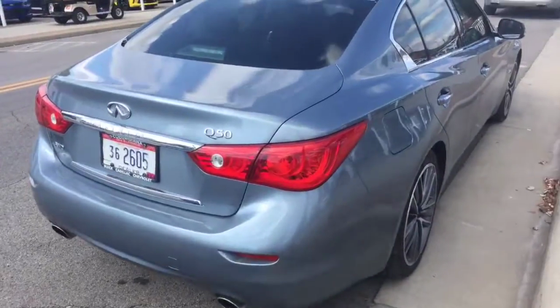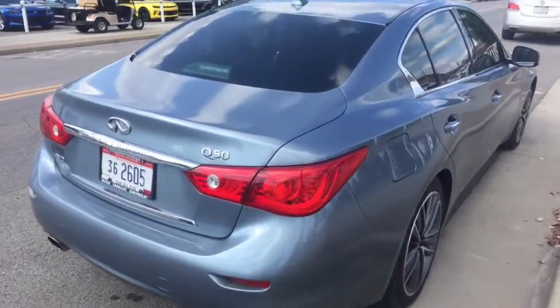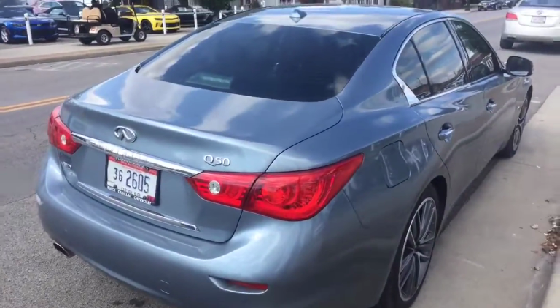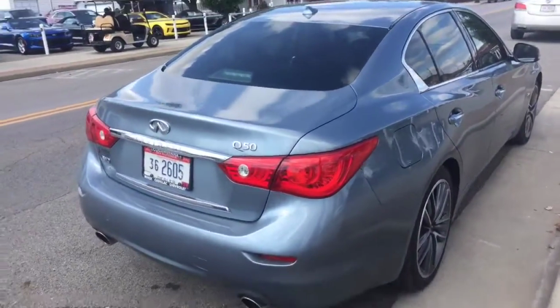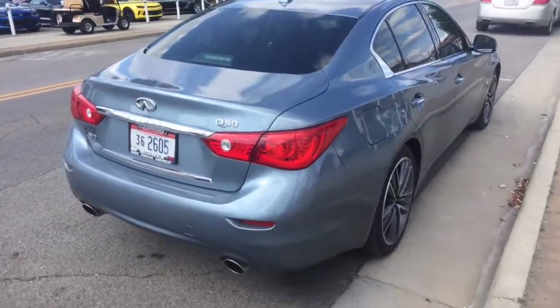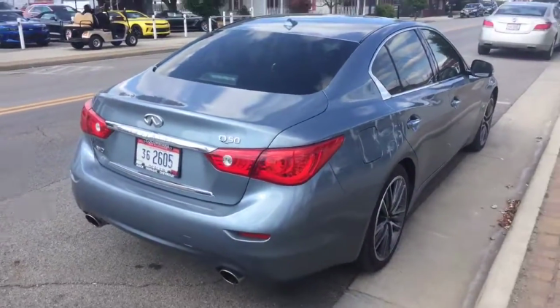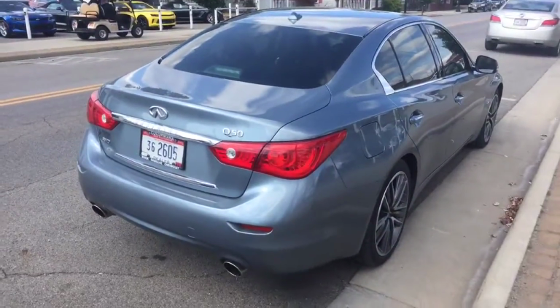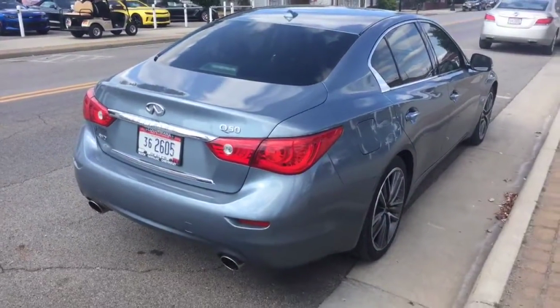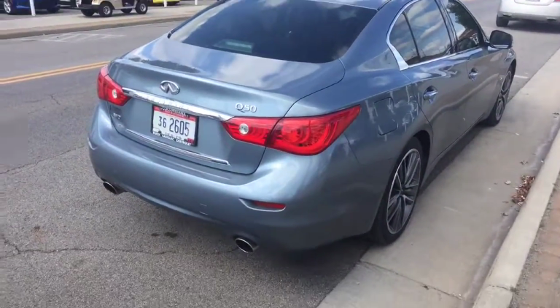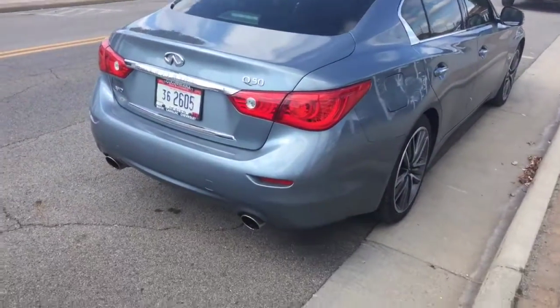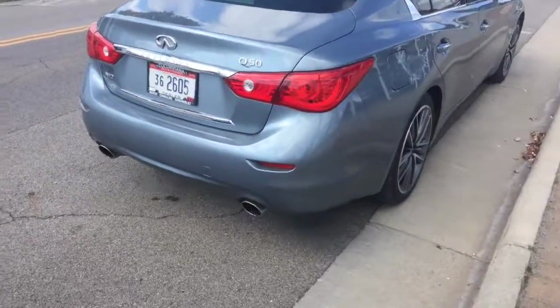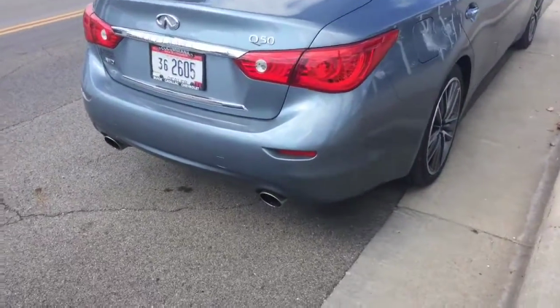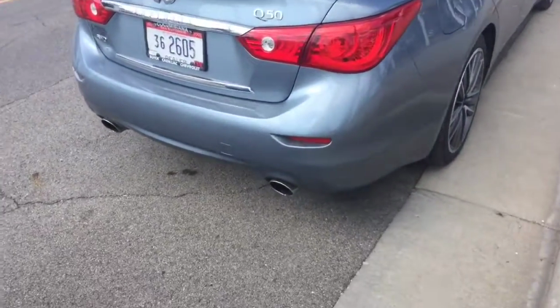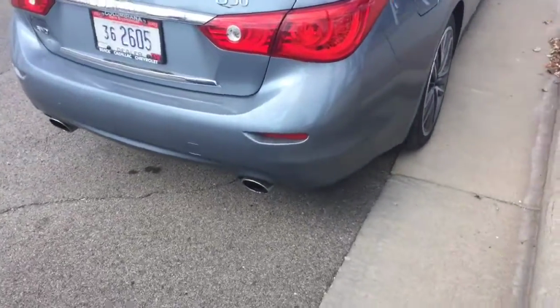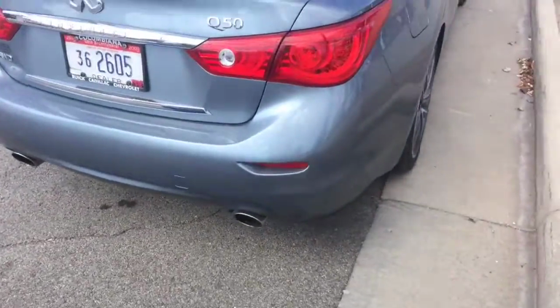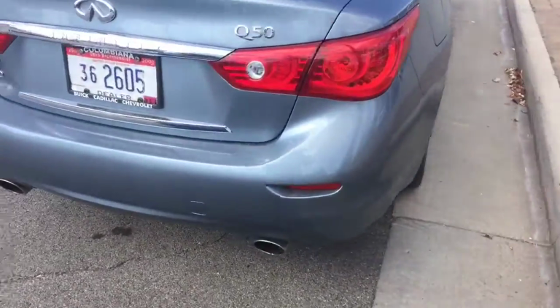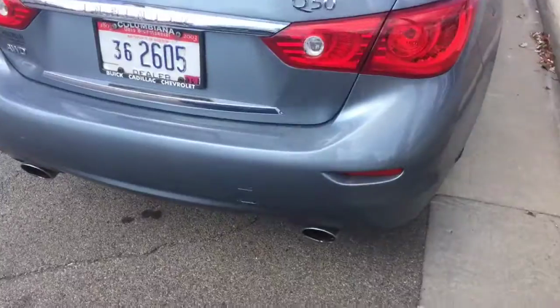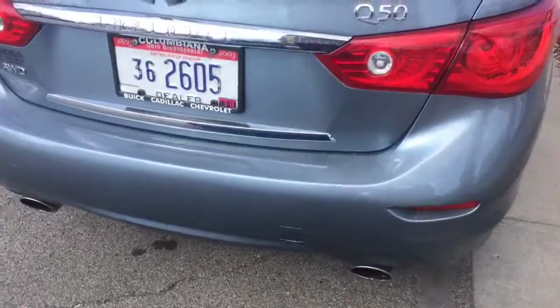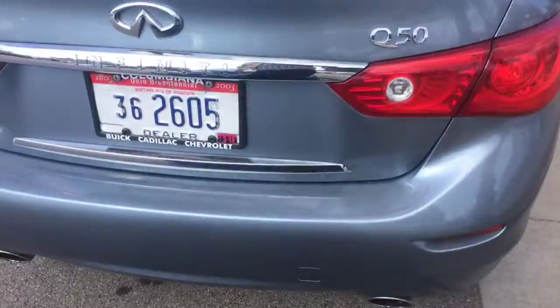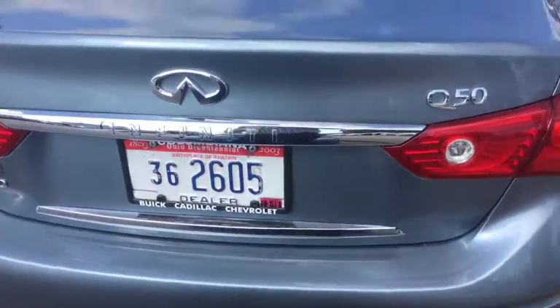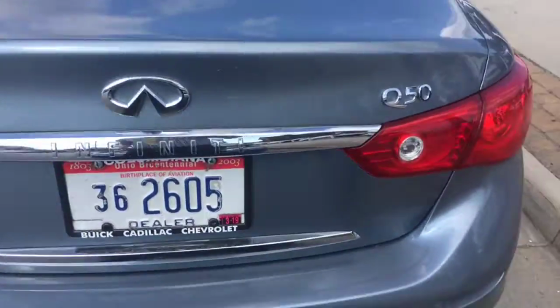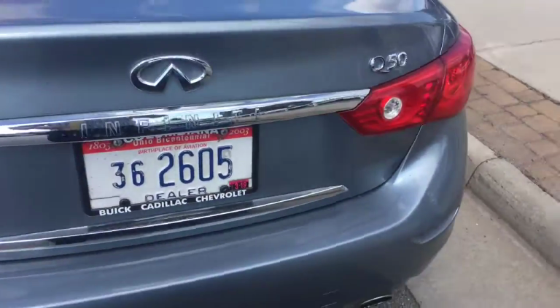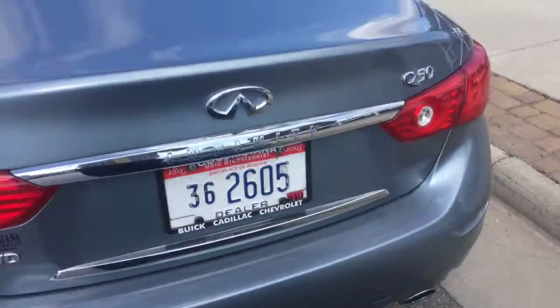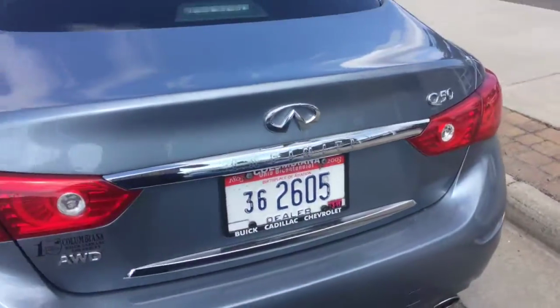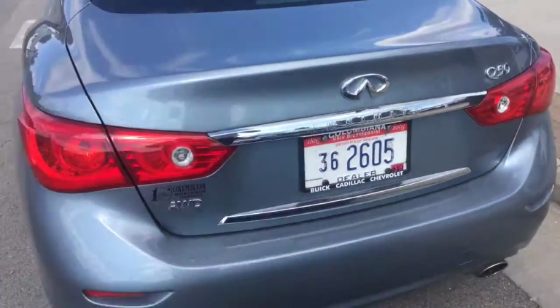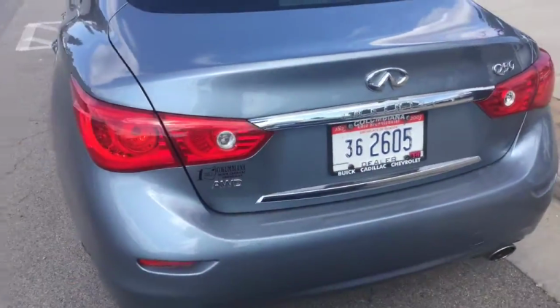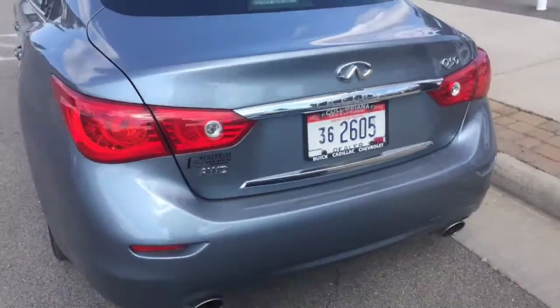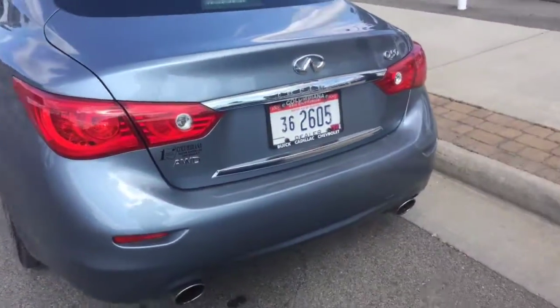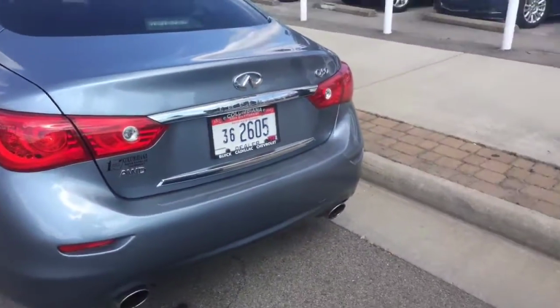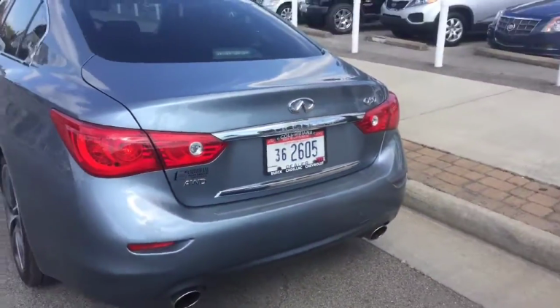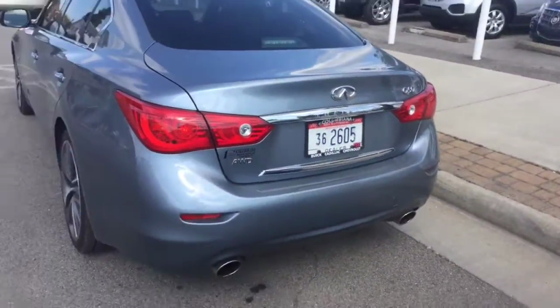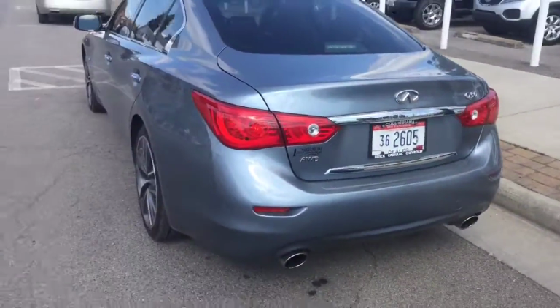Currently one of the salesmen is driving this — I'll have to figure out which one exactly. I don't have the keys for it right now, but I figured I'd take you on a quick walk-around video to kind of show you the outside.